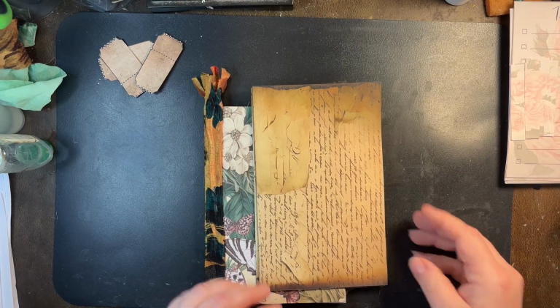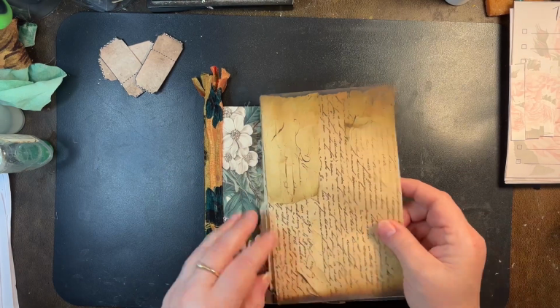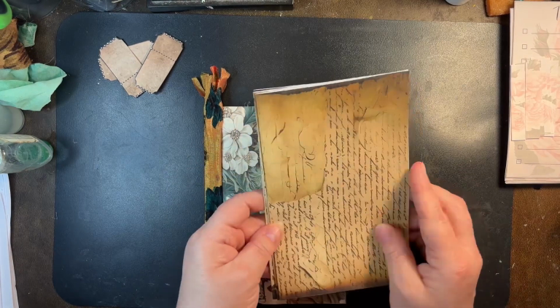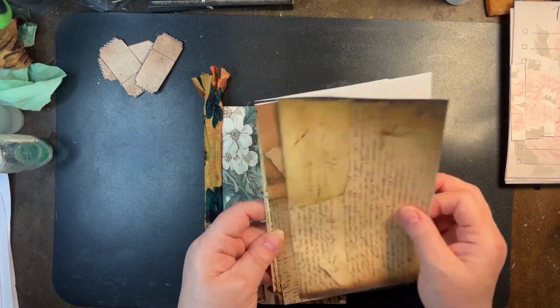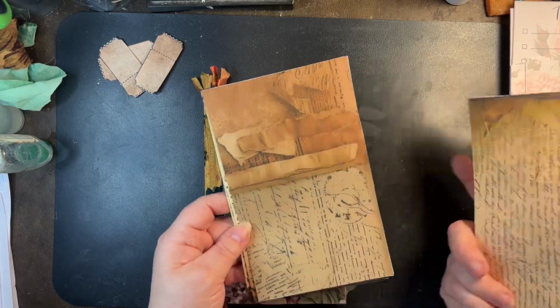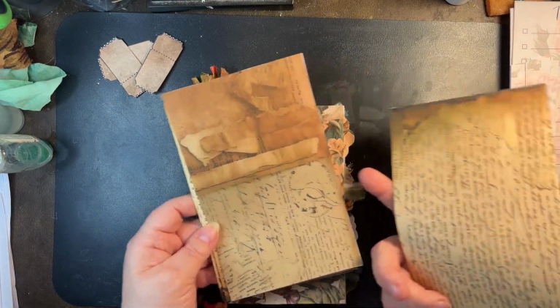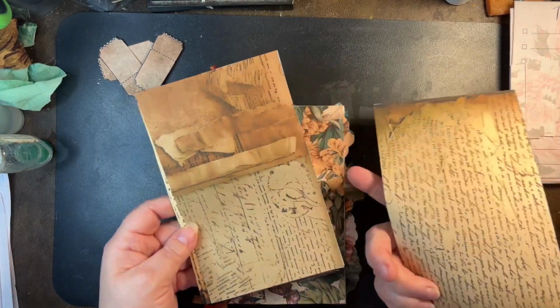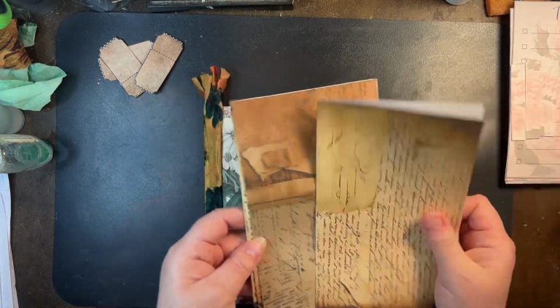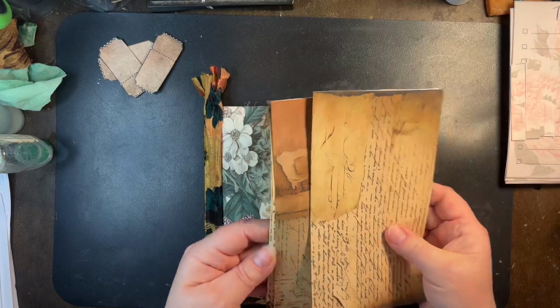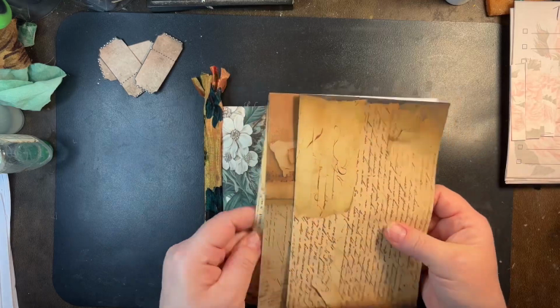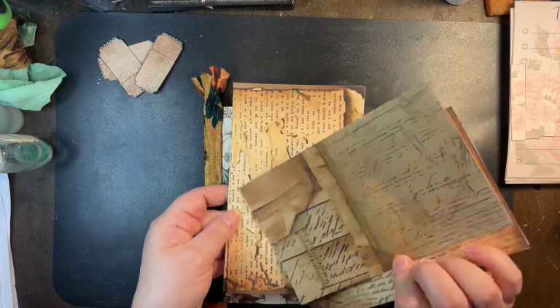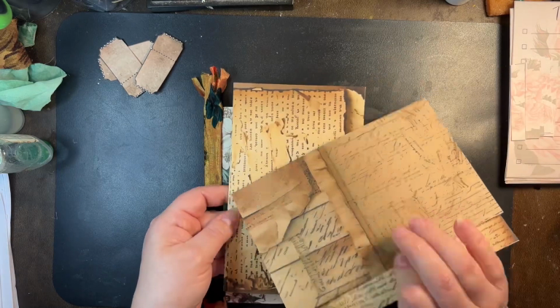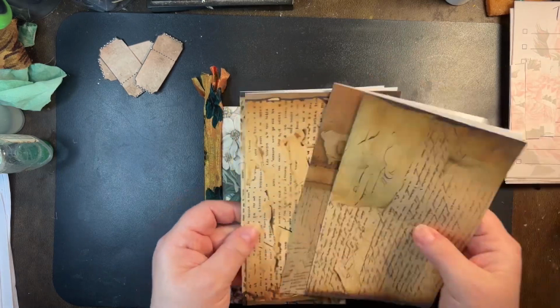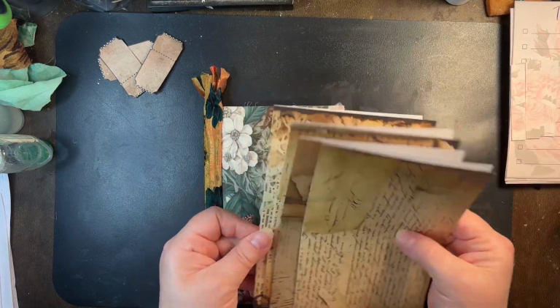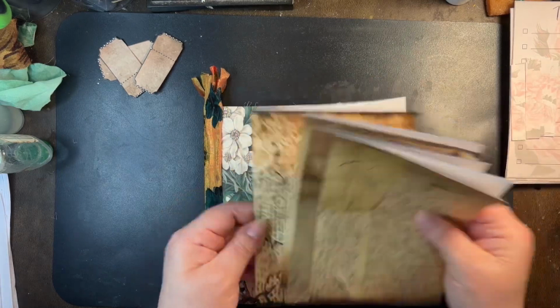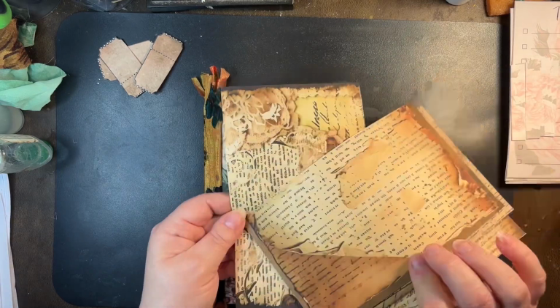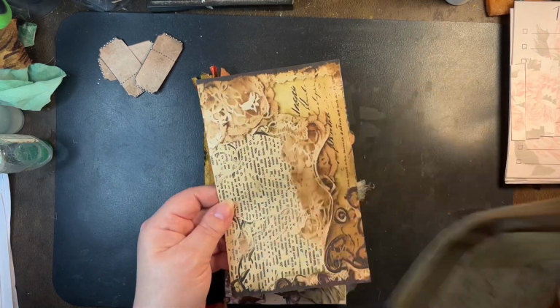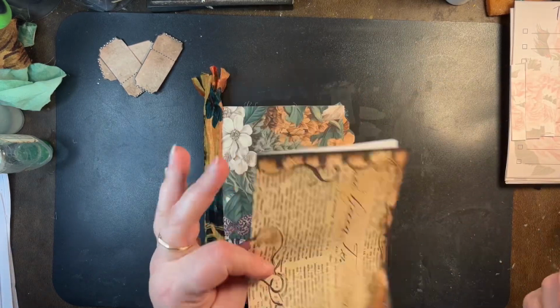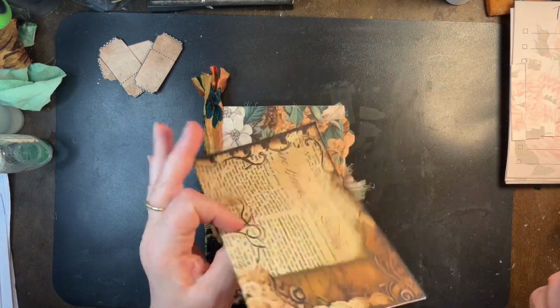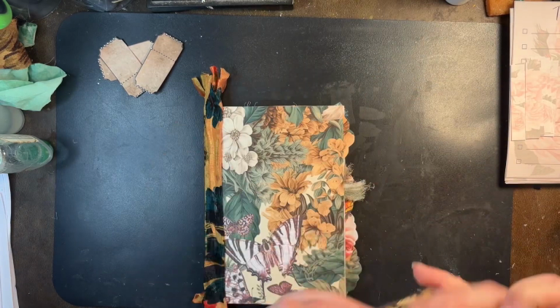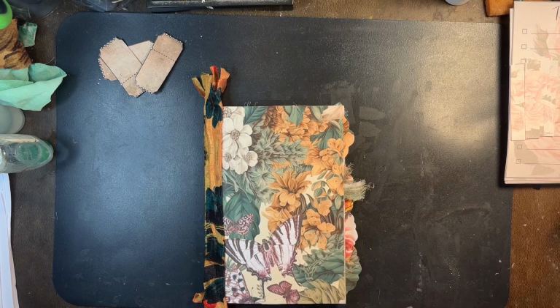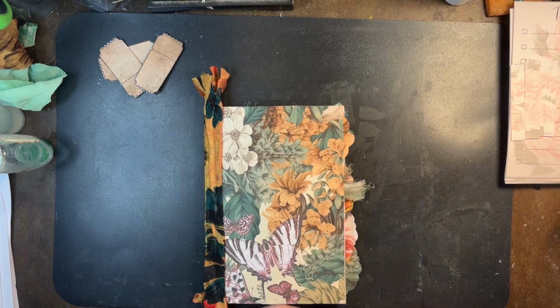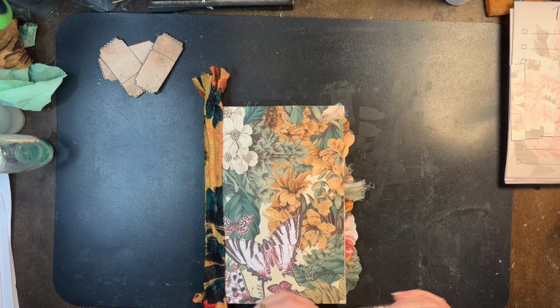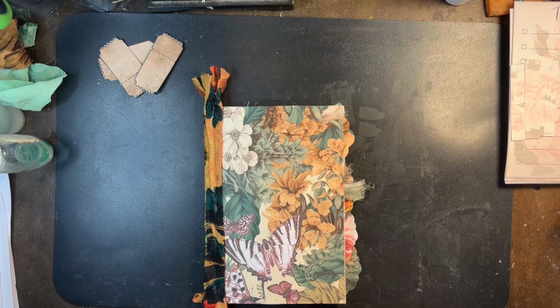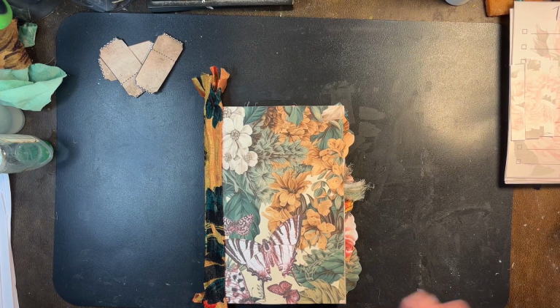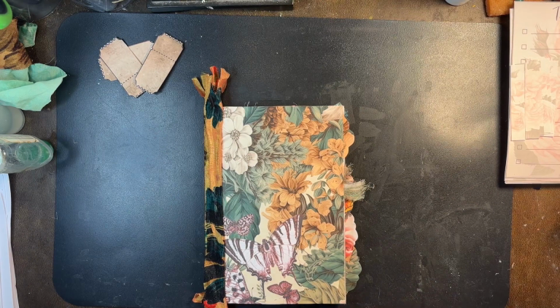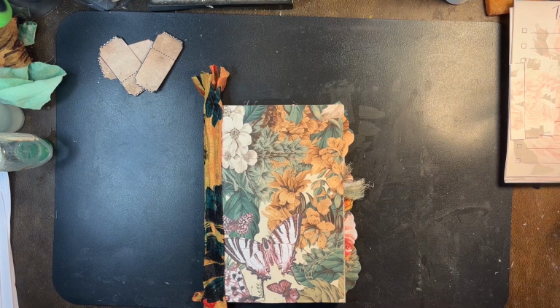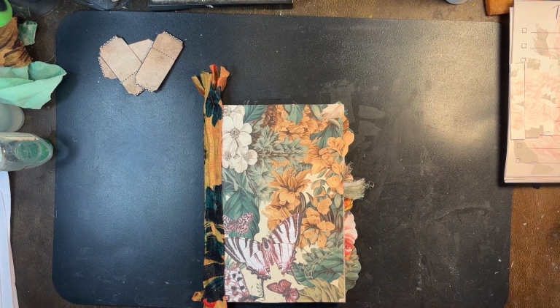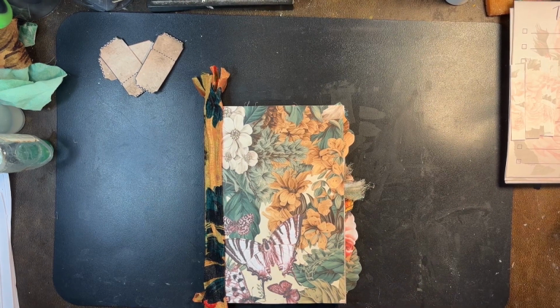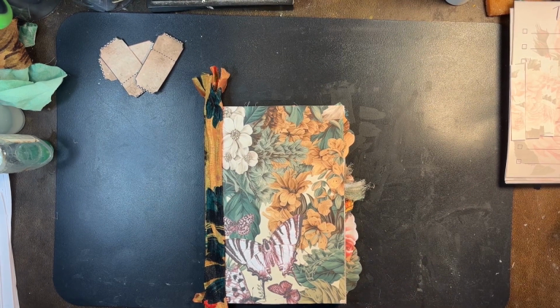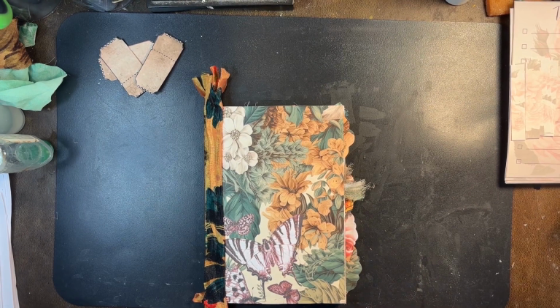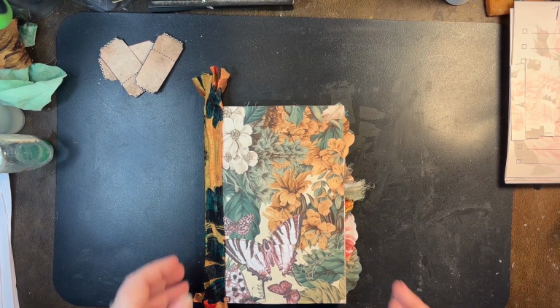I have so many different Facebook groups and emails I sign up for for free digitals all the time. So I can't tell you for sure who they are unless I write them down.